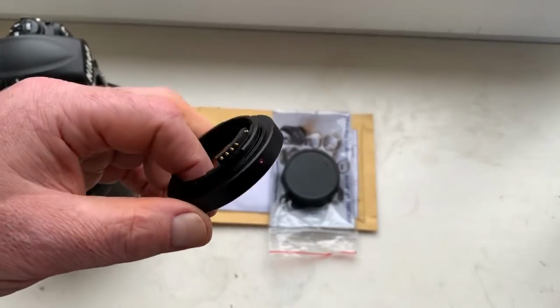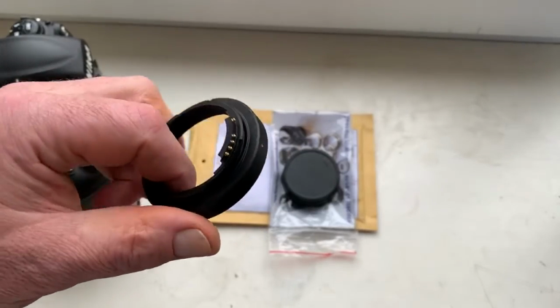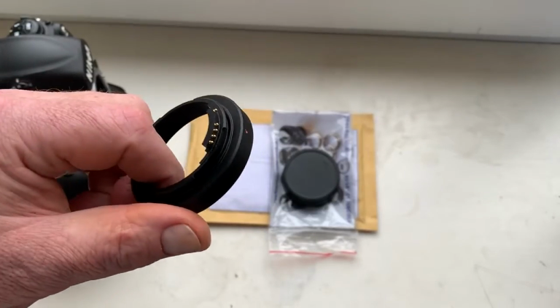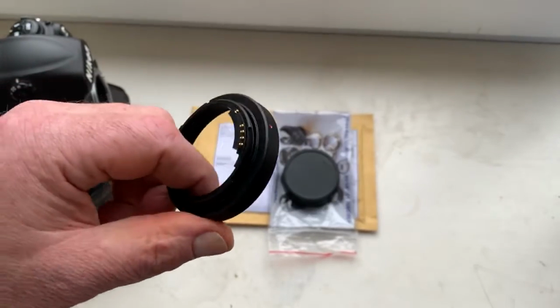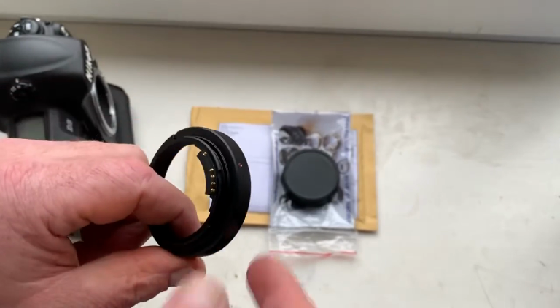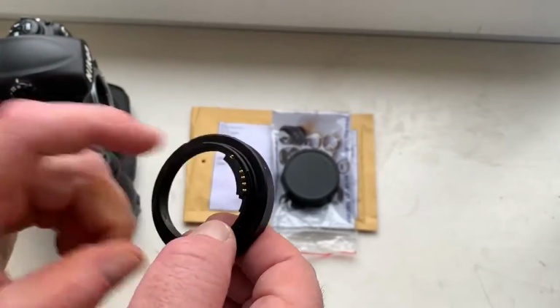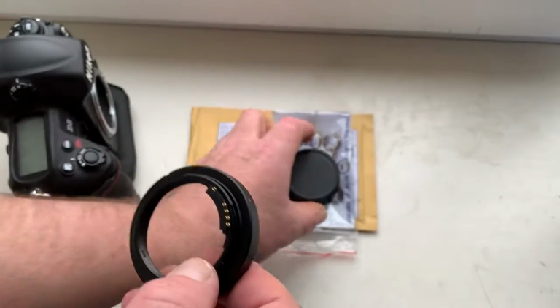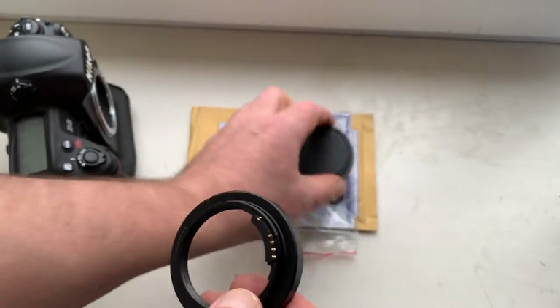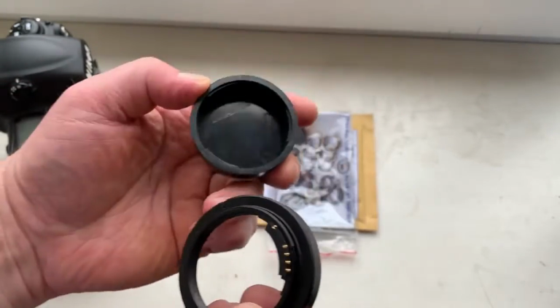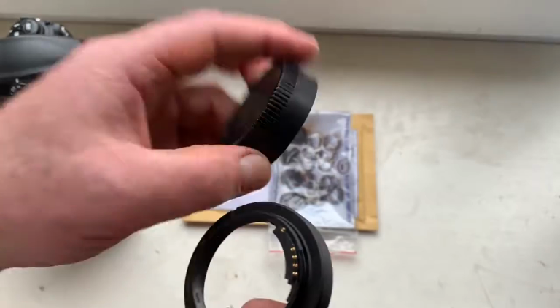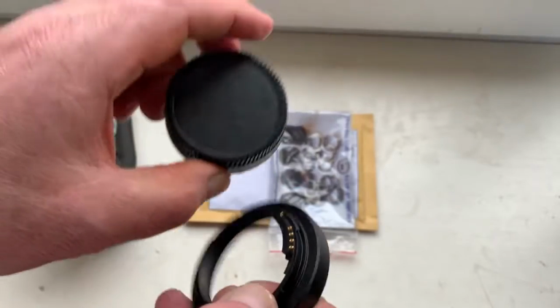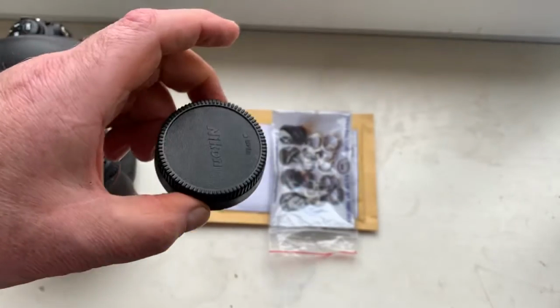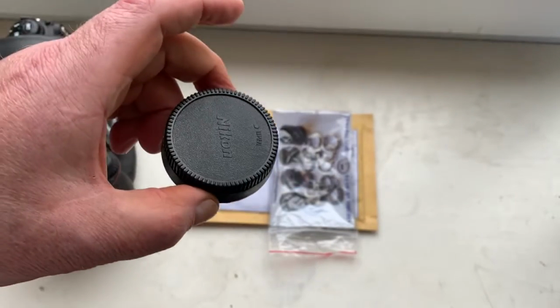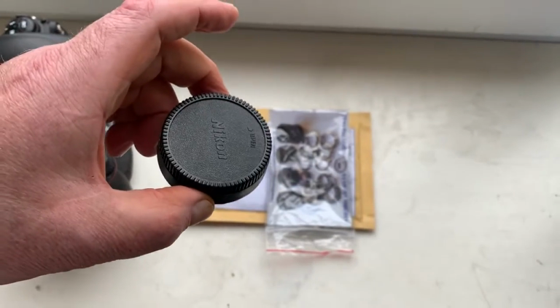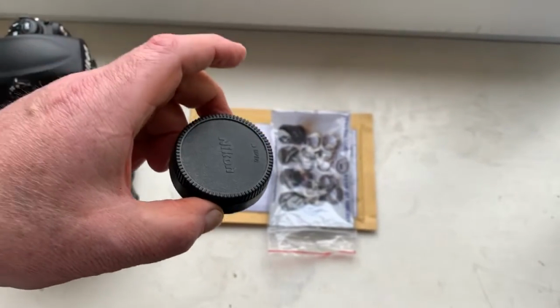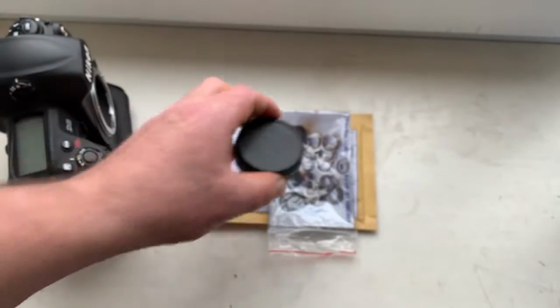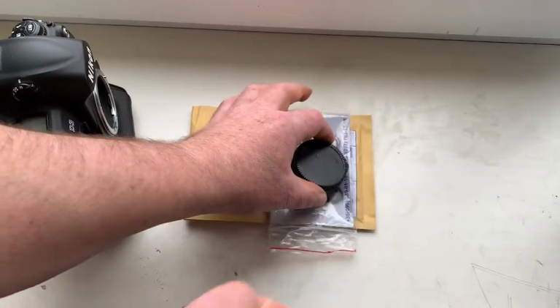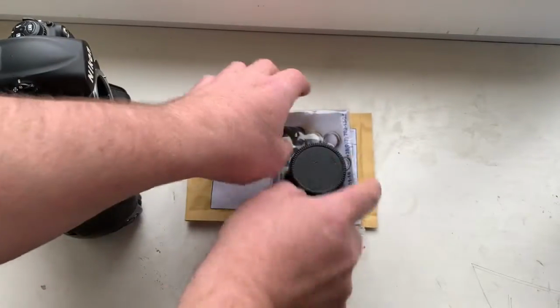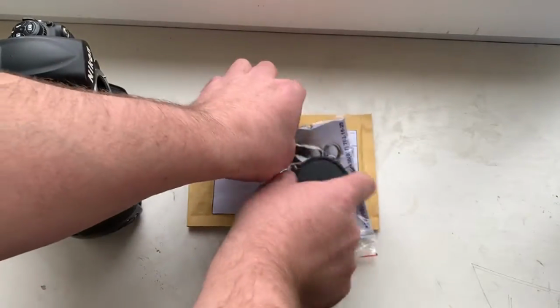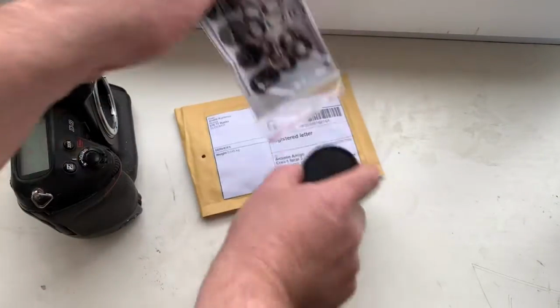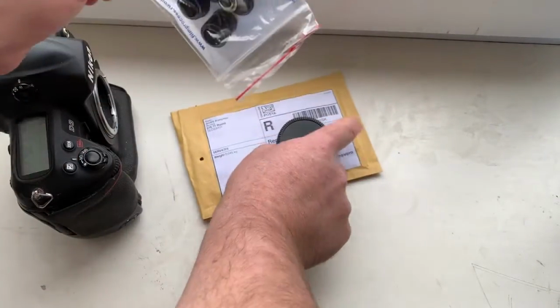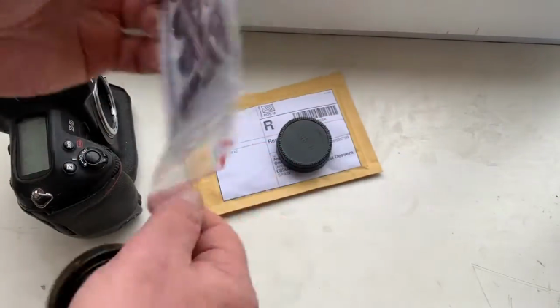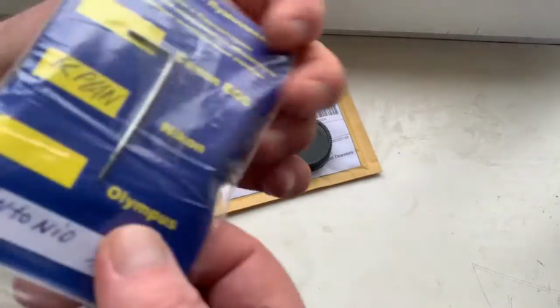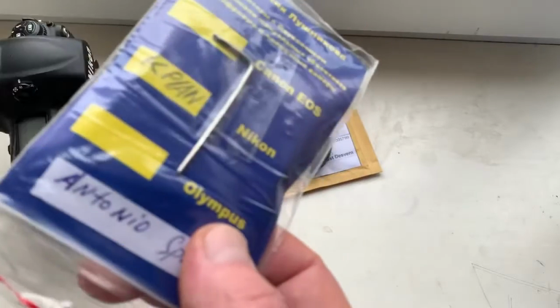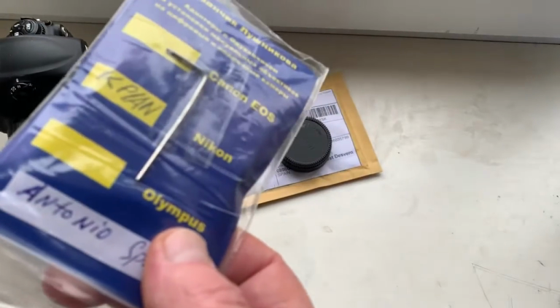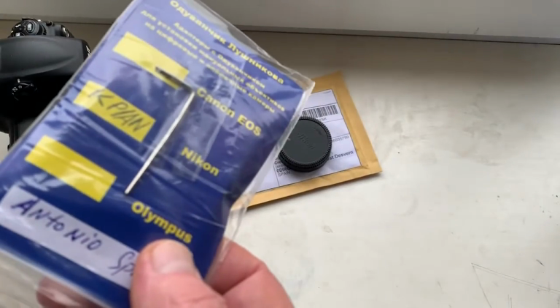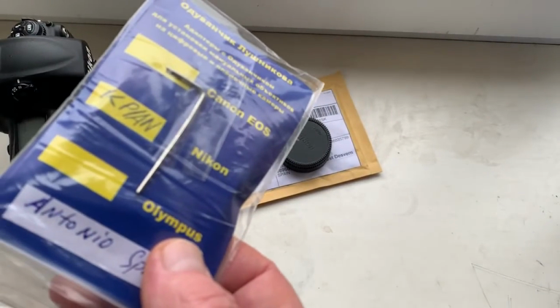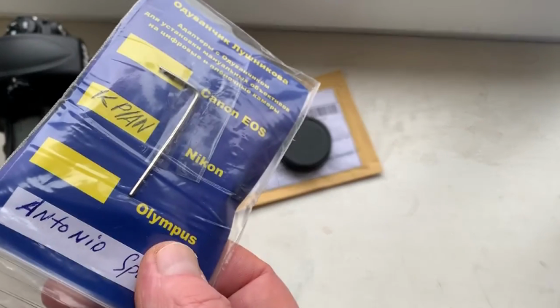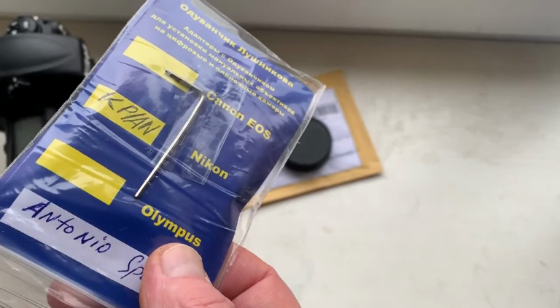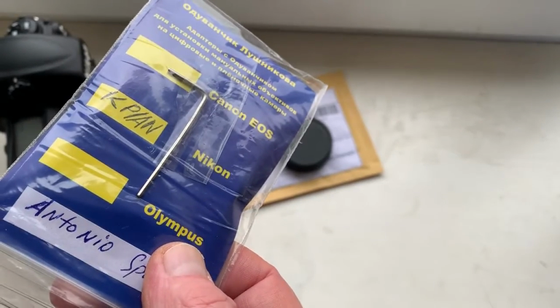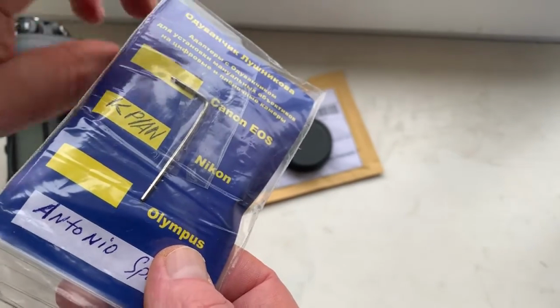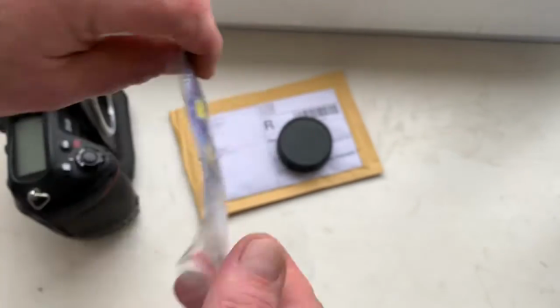Look, this is your adapter. This is the rear cap. And this is the special key for adjusting the adapter on your lens.